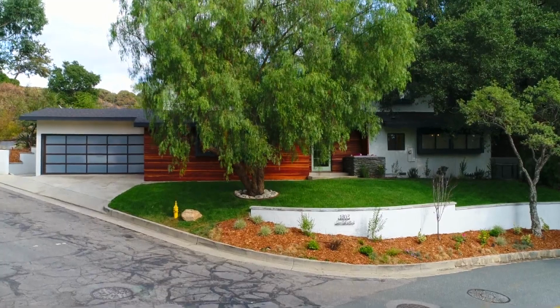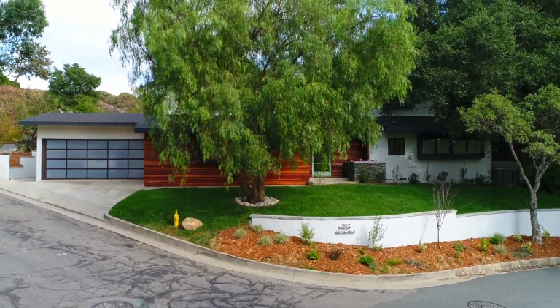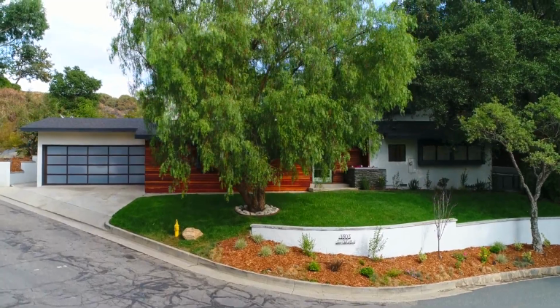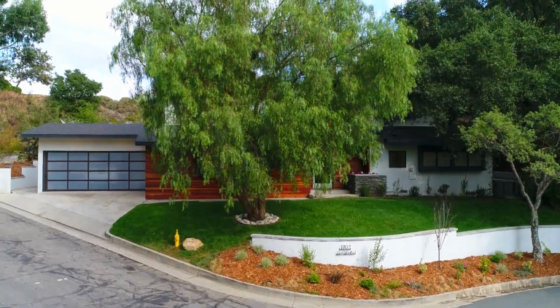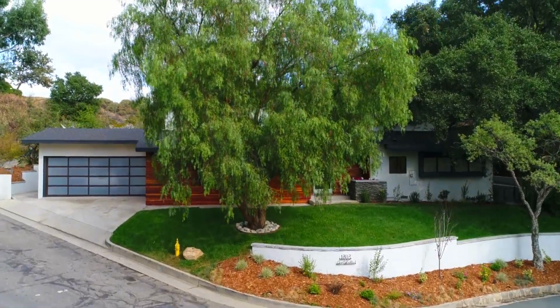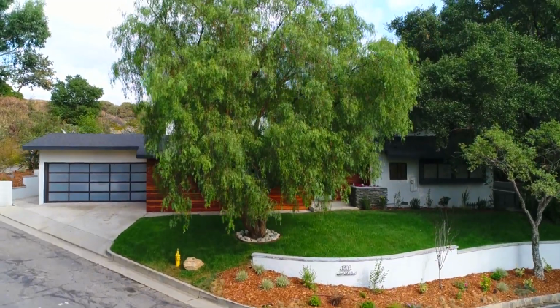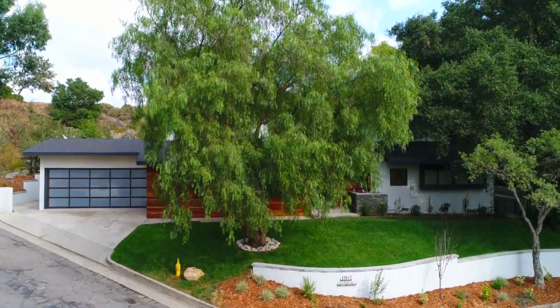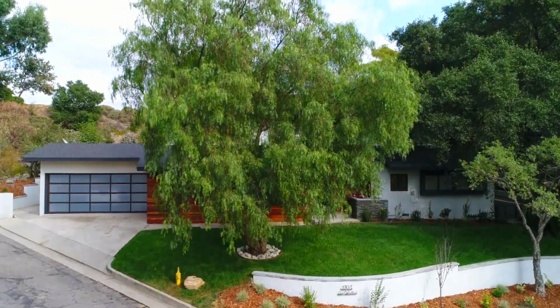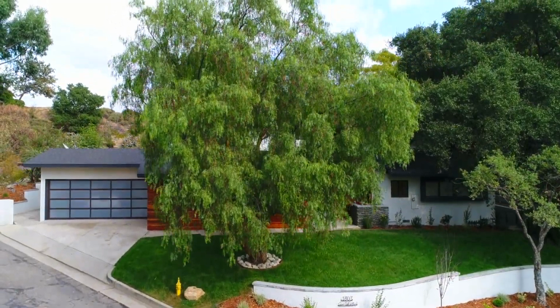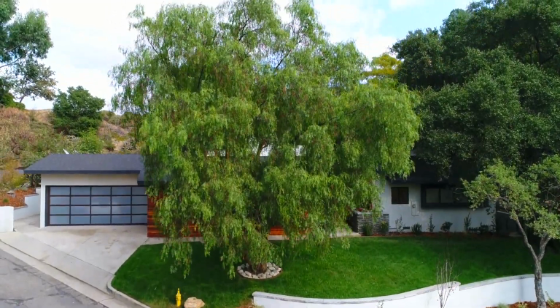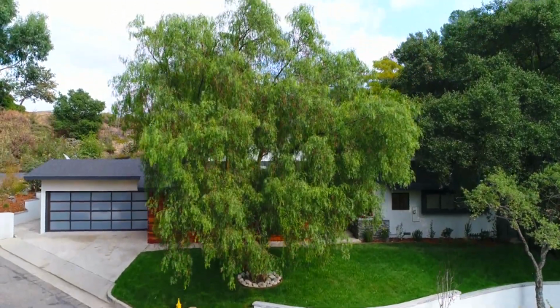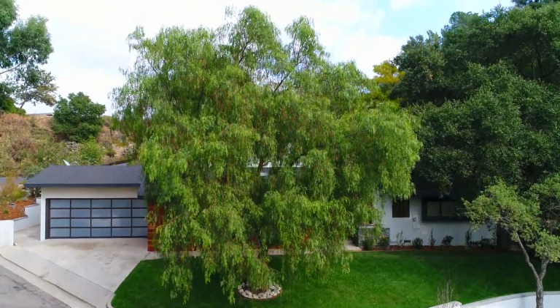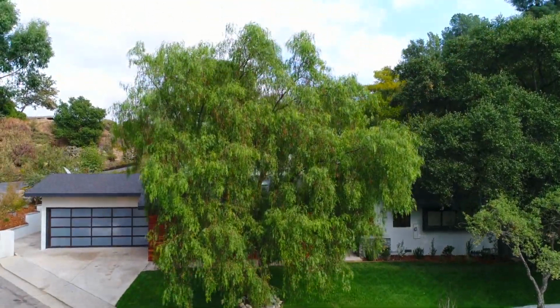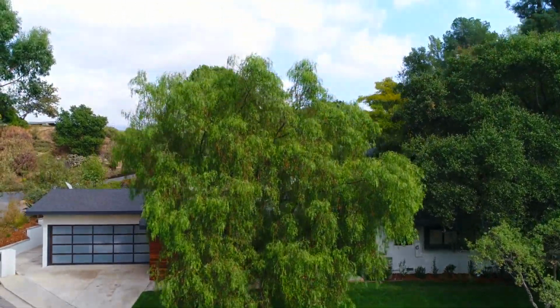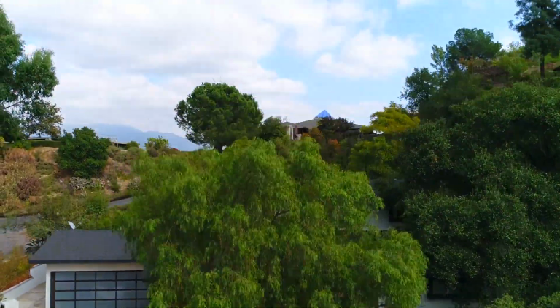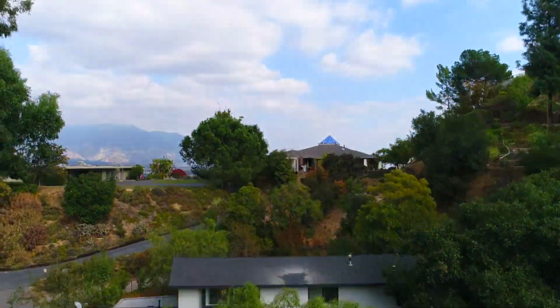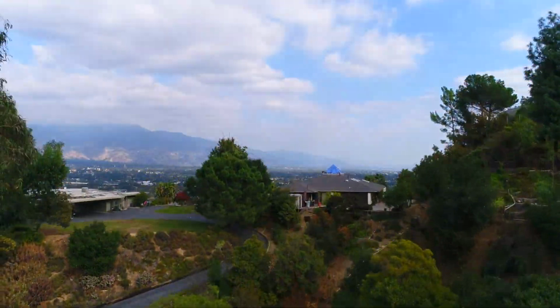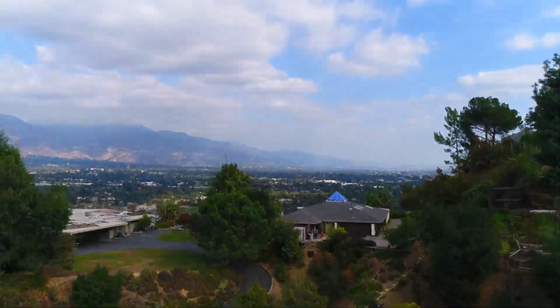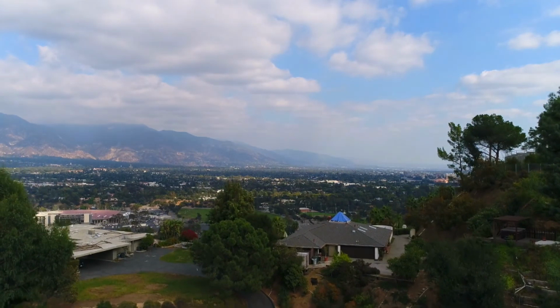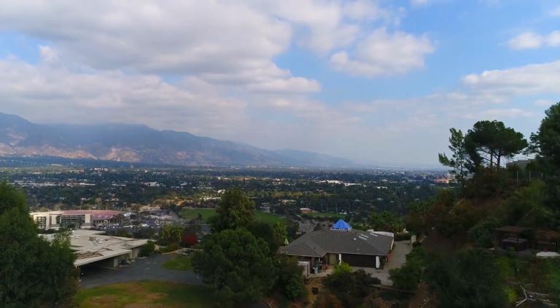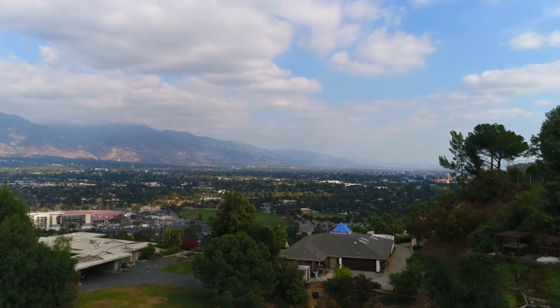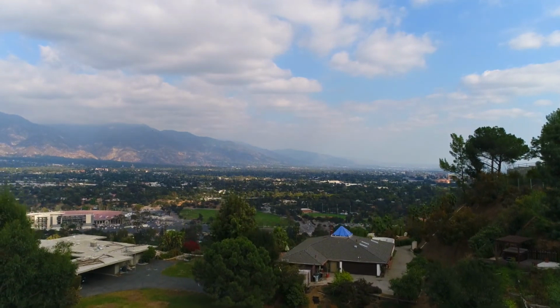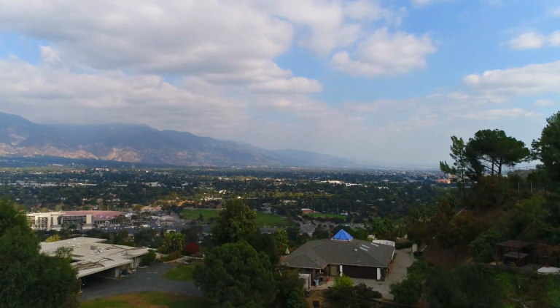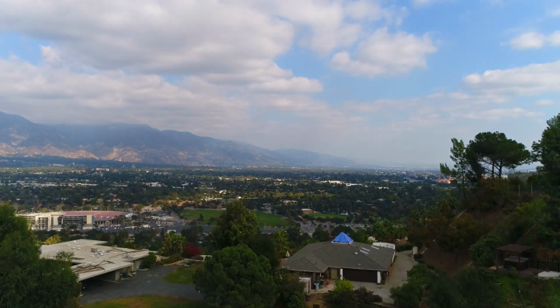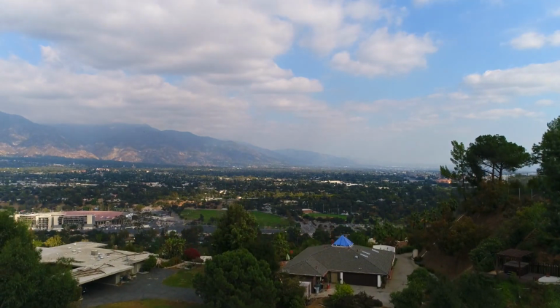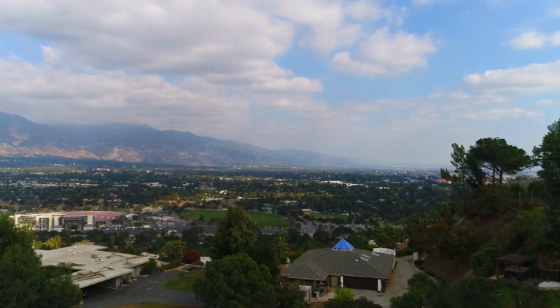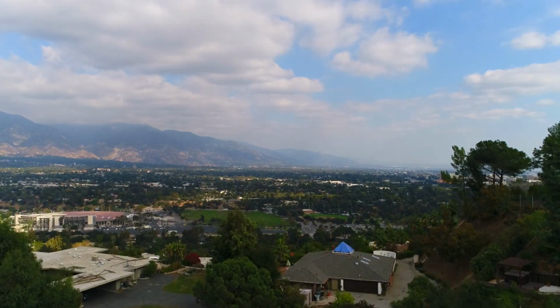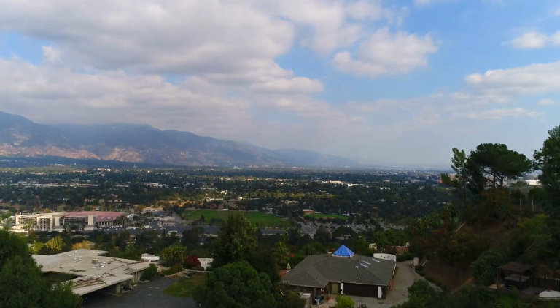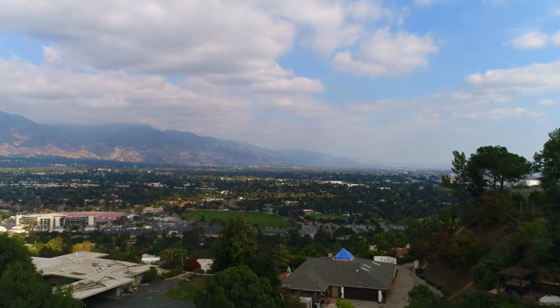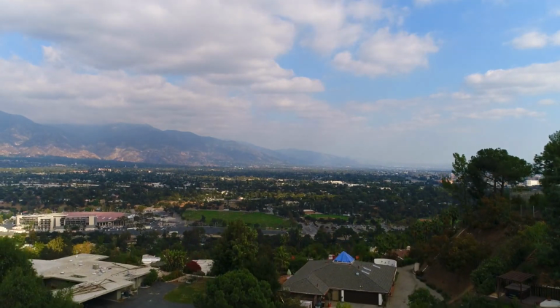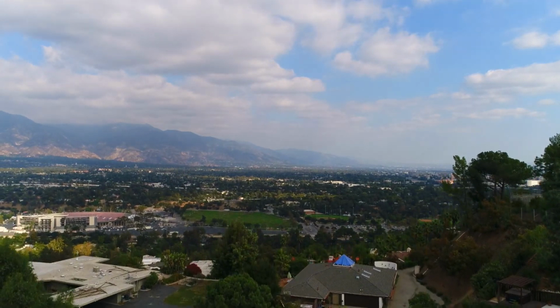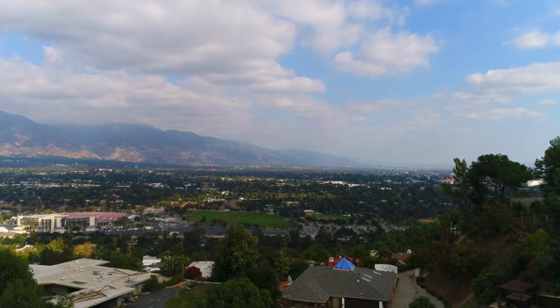Resplendently hemmed by the beauty of the Arroyo Seco and views of the San Rafael Hills in the distance, this home awaits you.